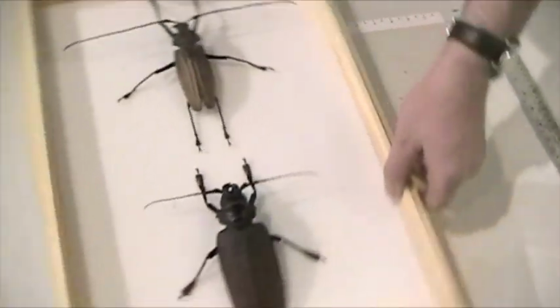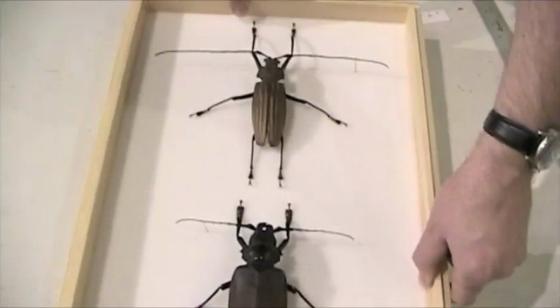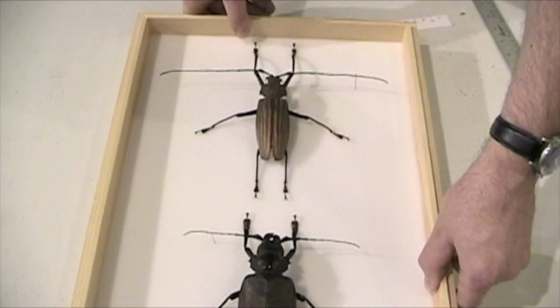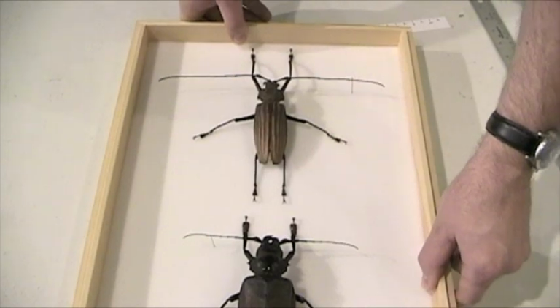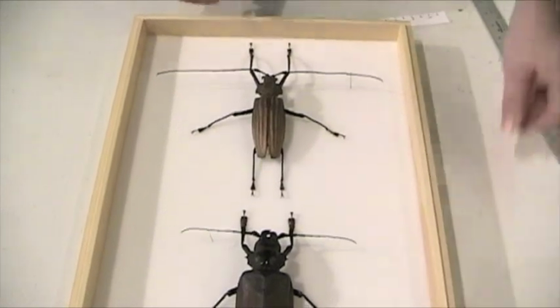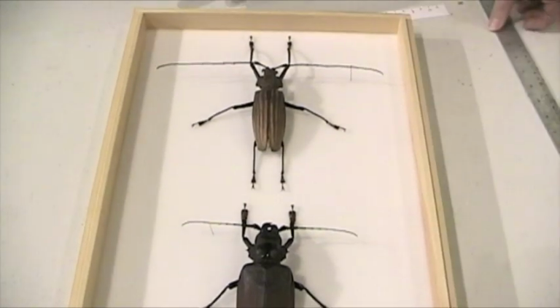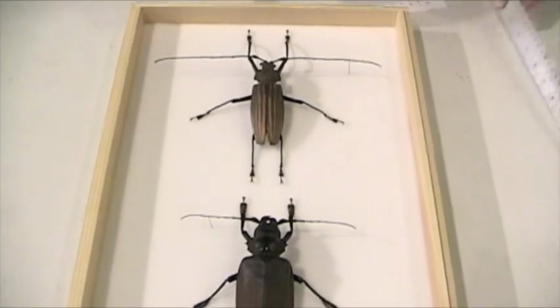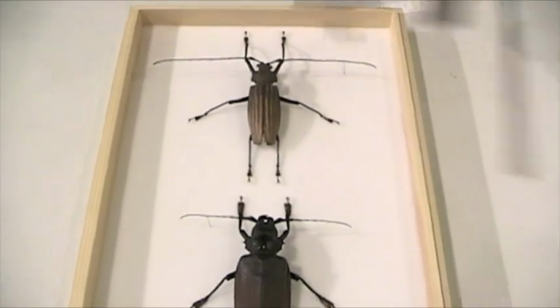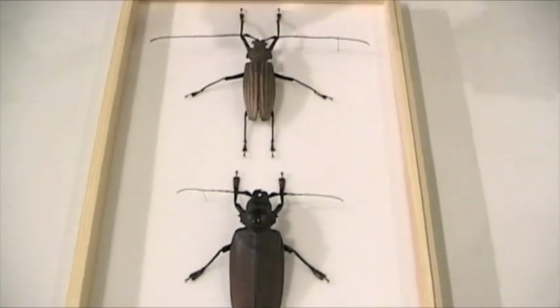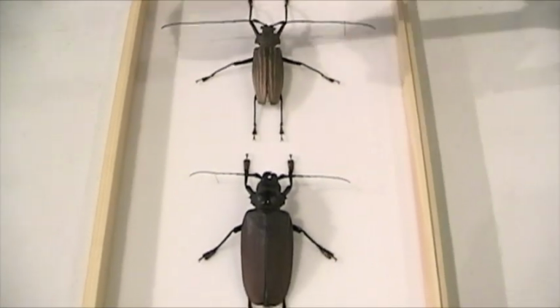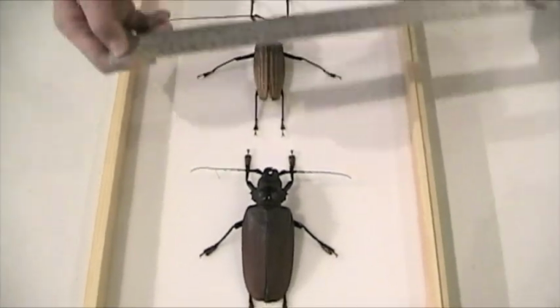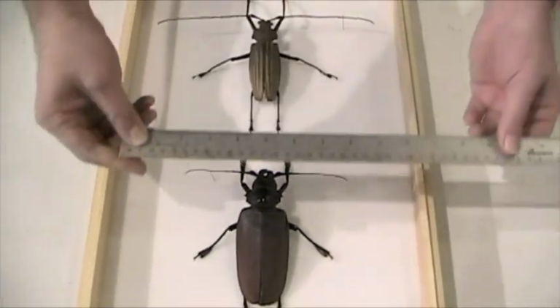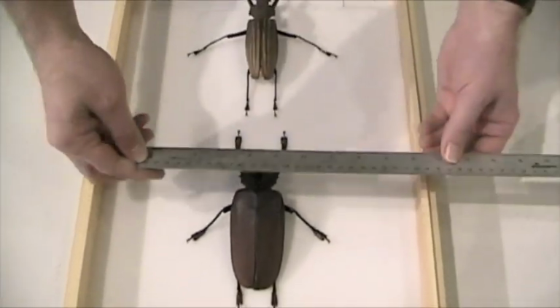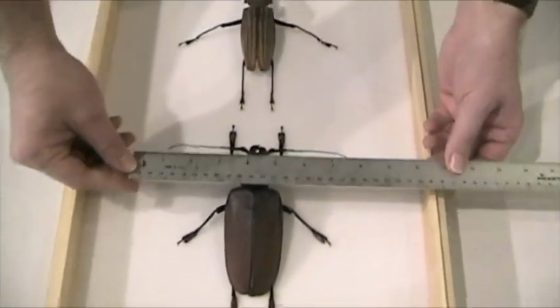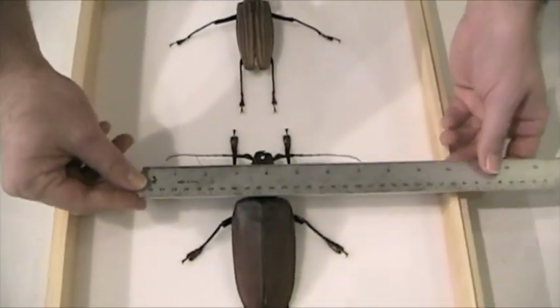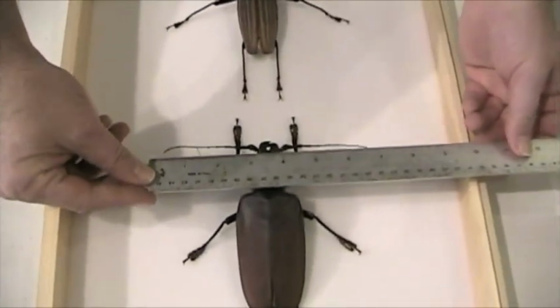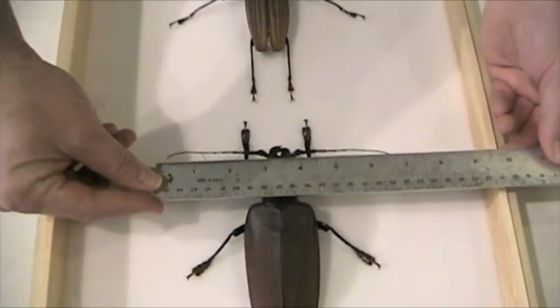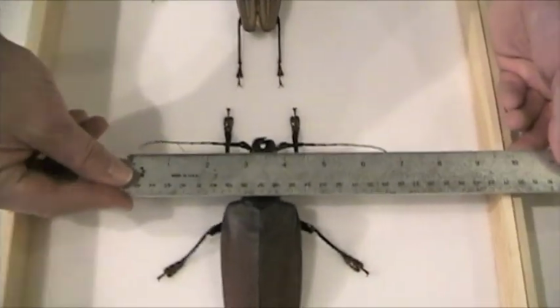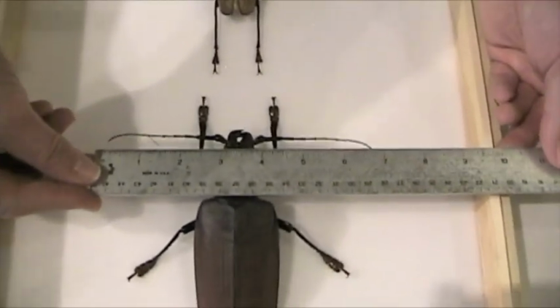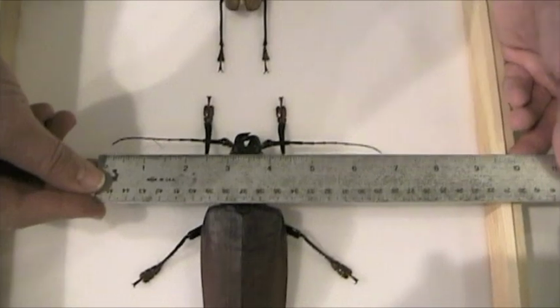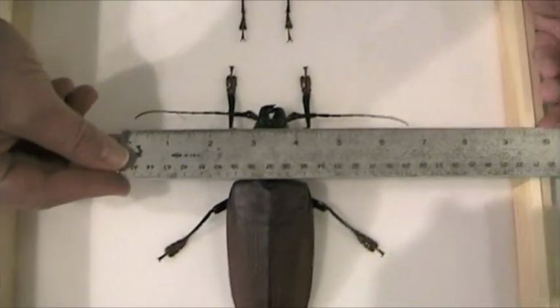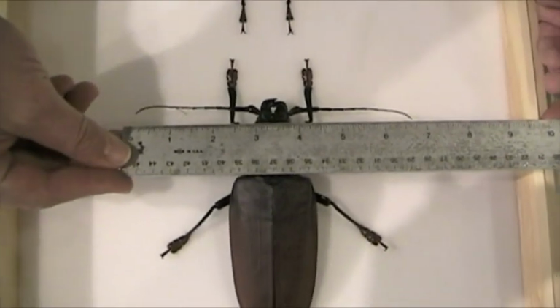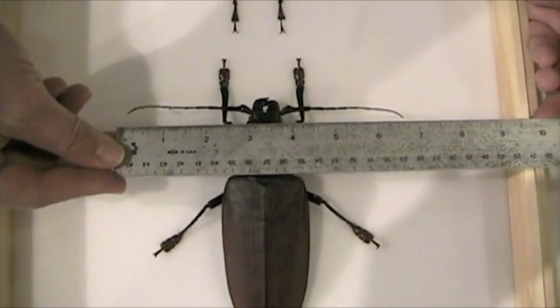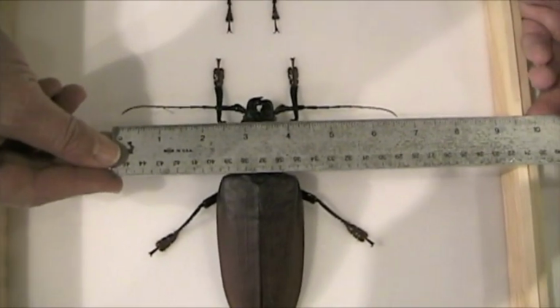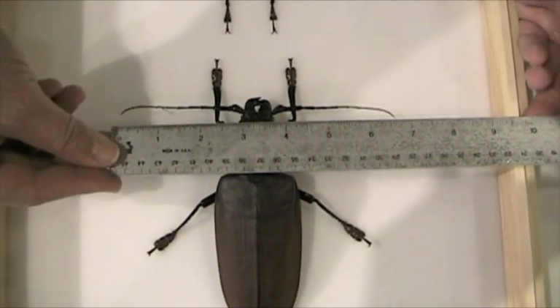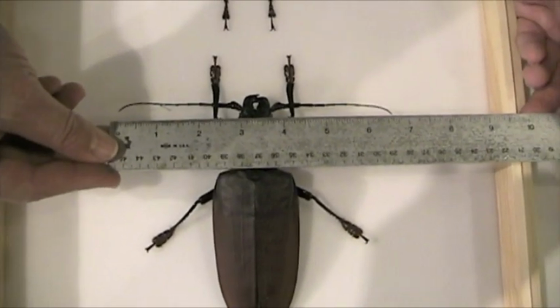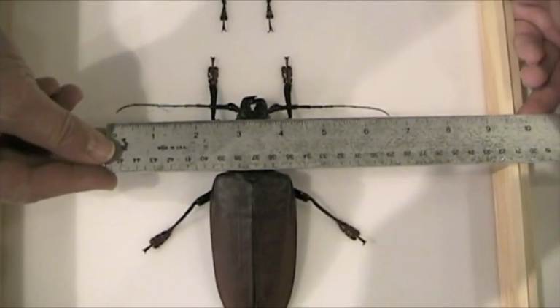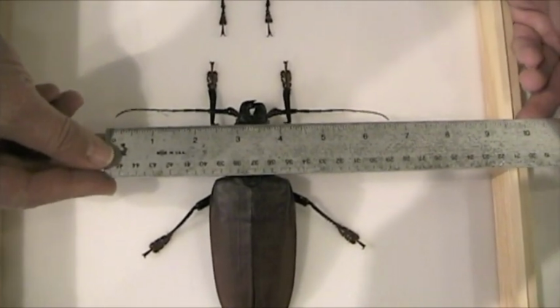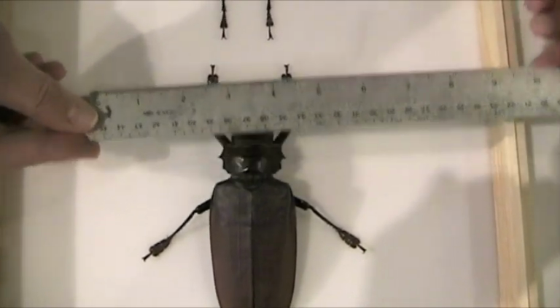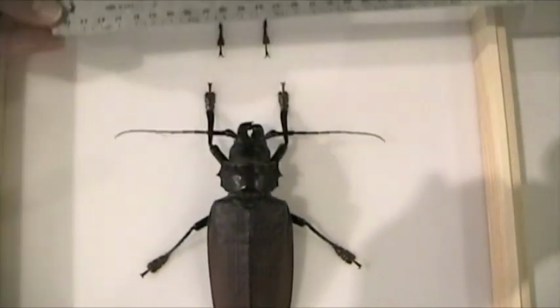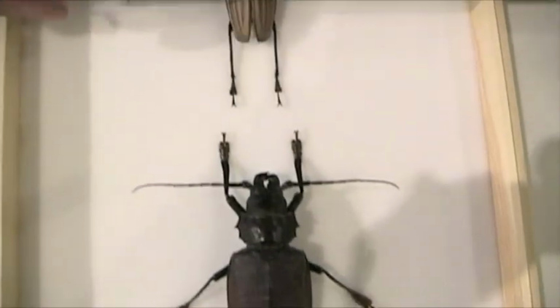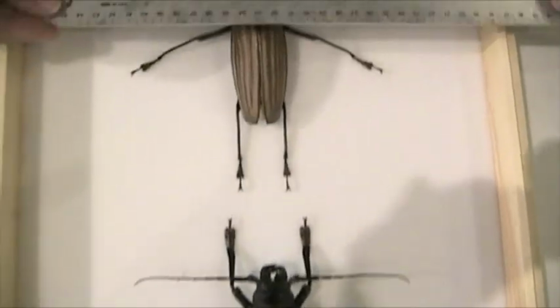Now let's get Titanus' antenna. They're about 6 and three-quarter inches — no great shakes there.